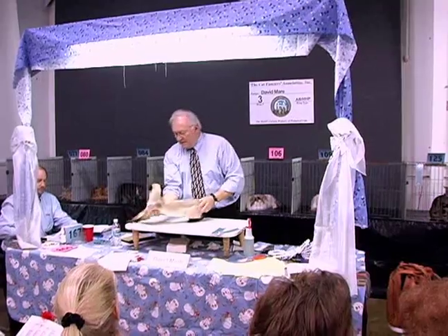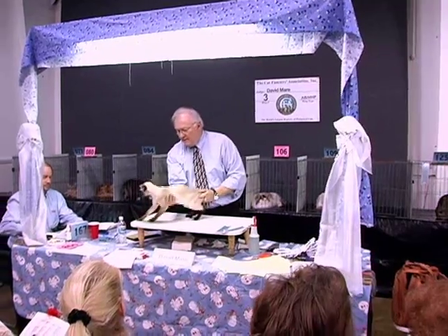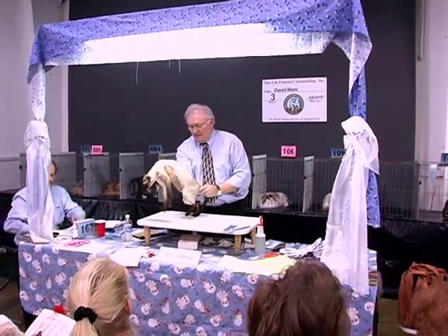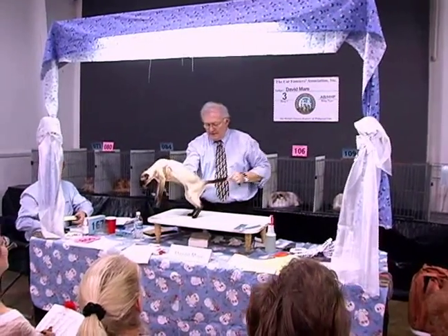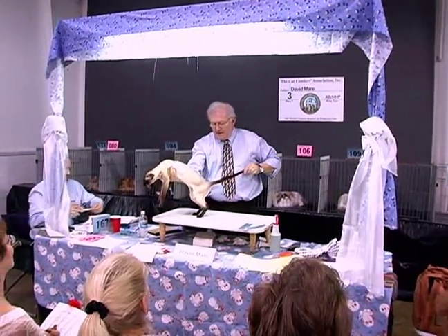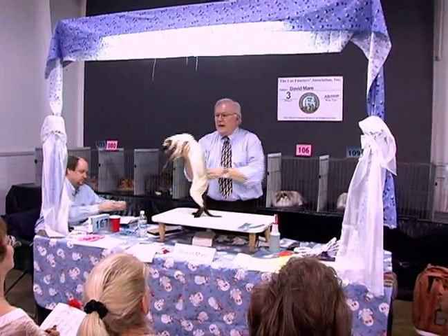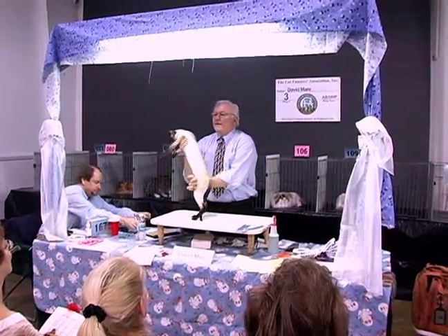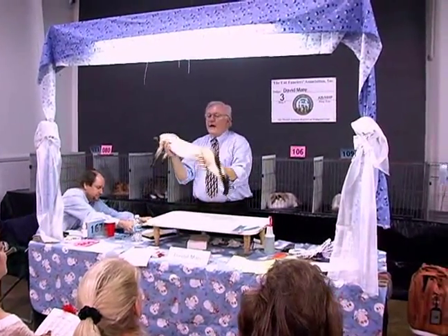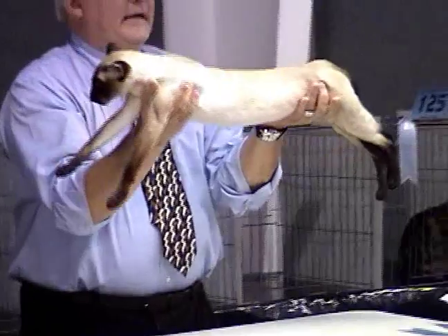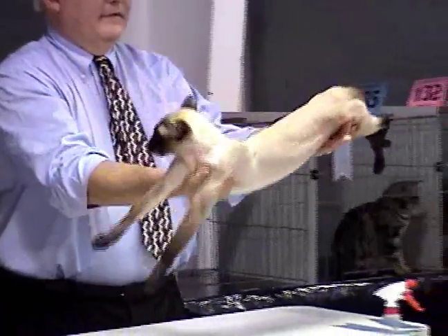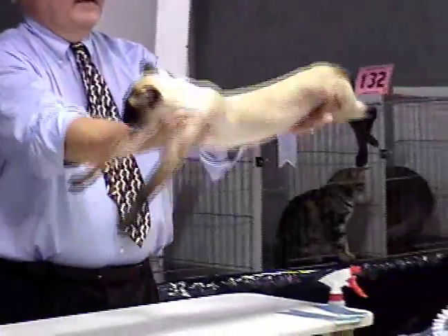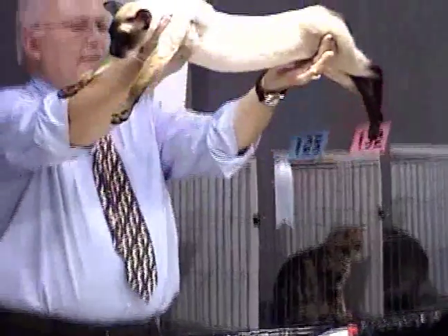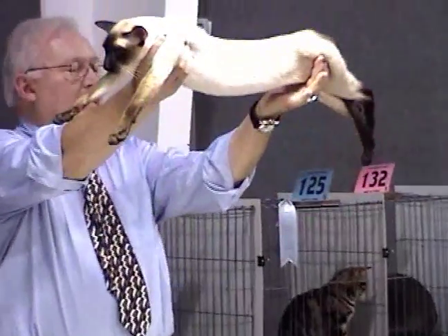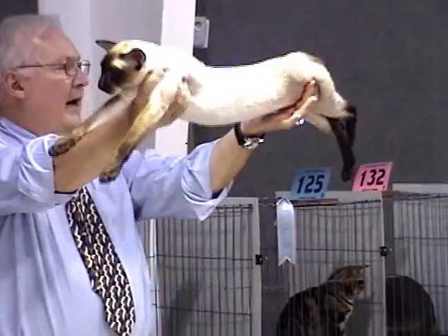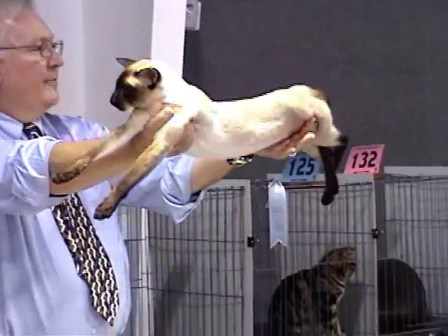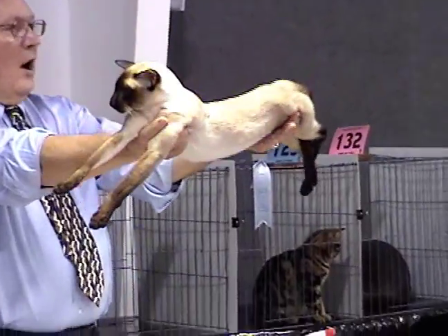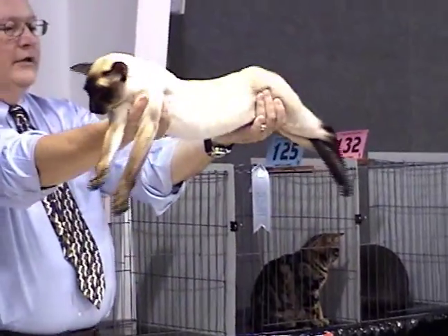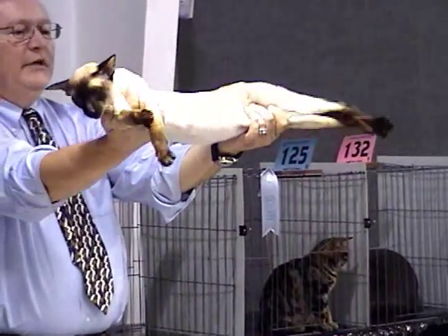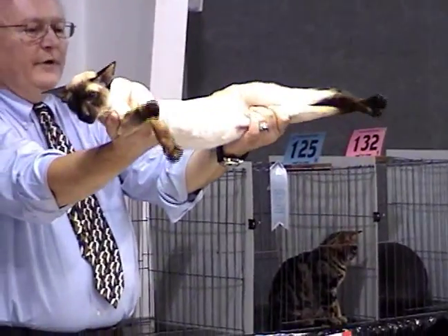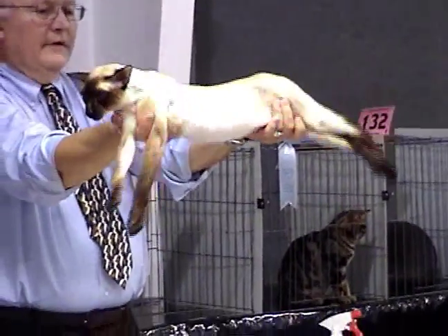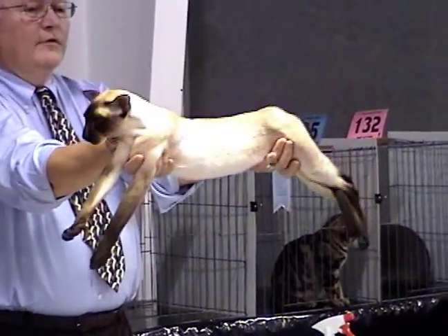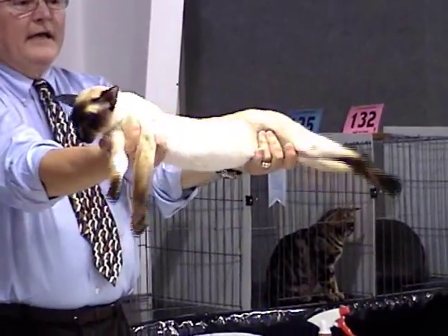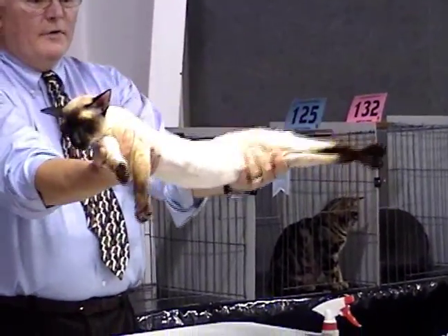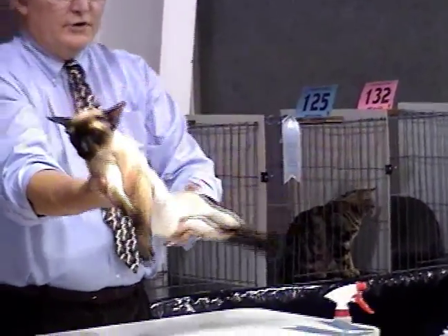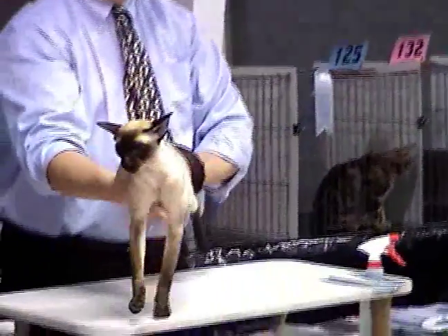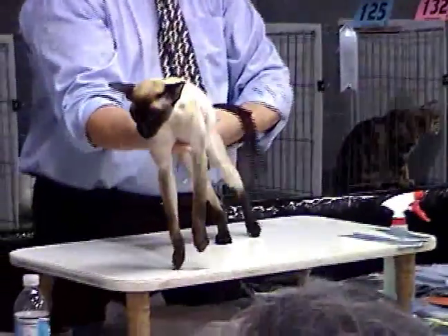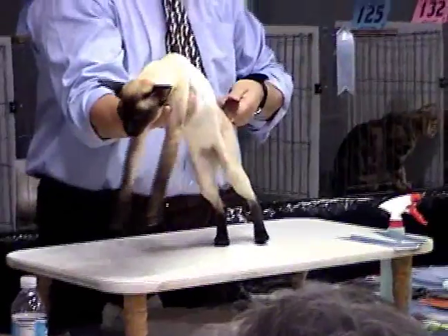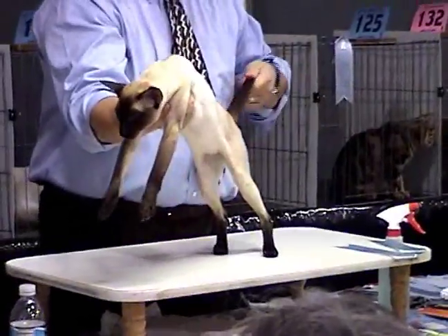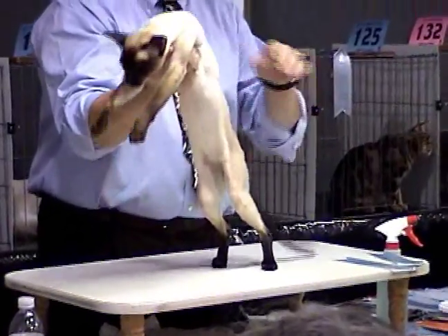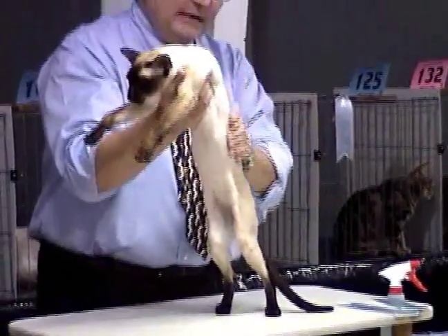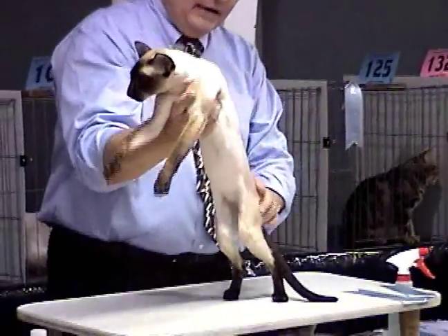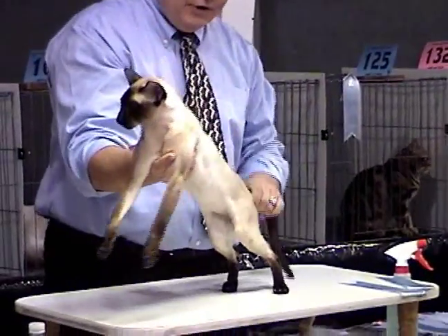Now we have a fine example of the Siamese. The length of body should be long — it should be tubular. As I rotate the animal, you should continue to see parallel lines, and indeed you do.